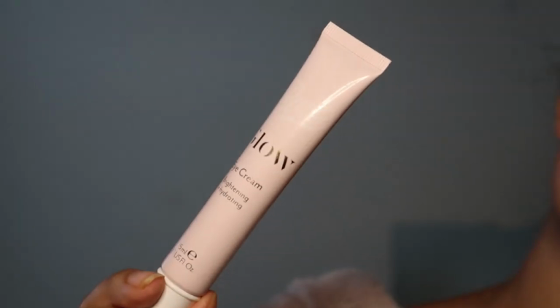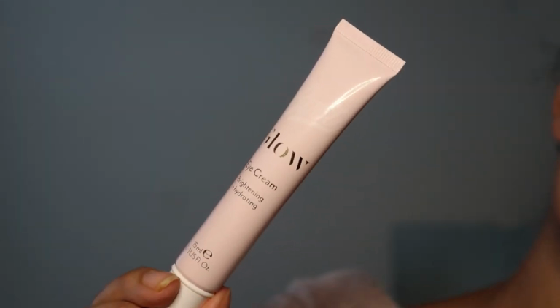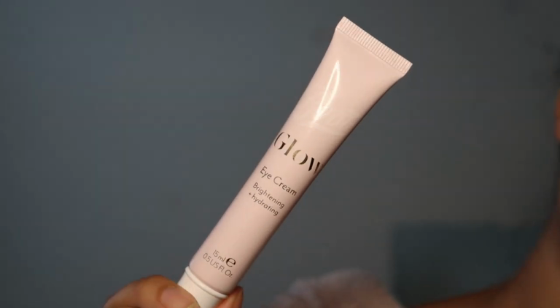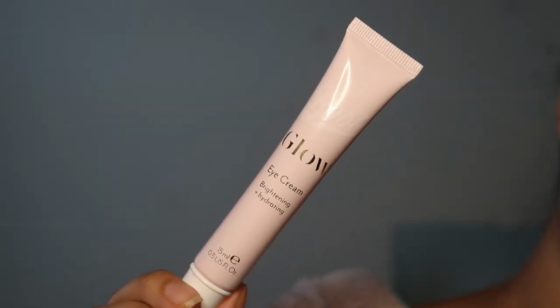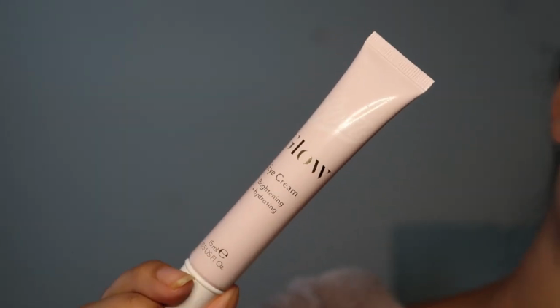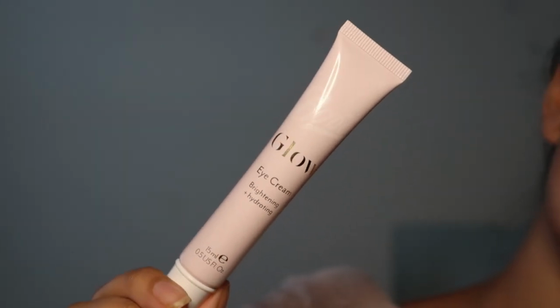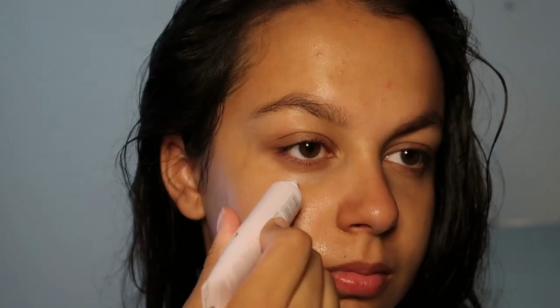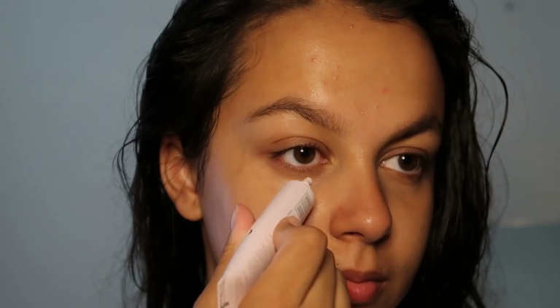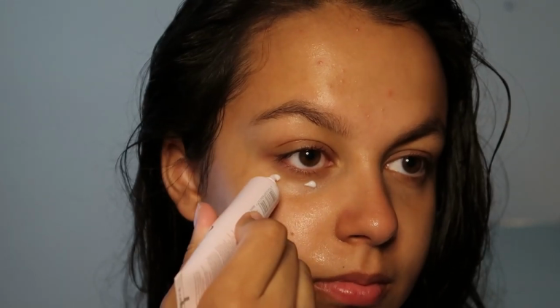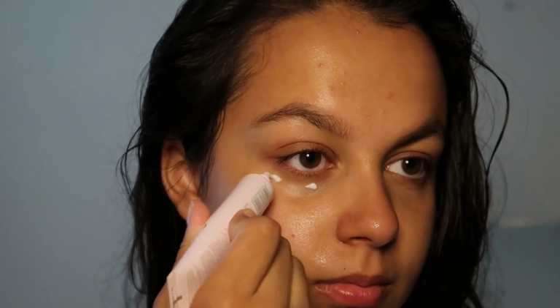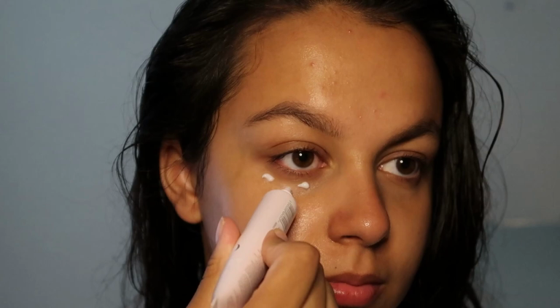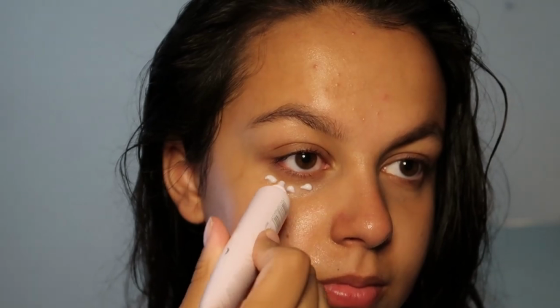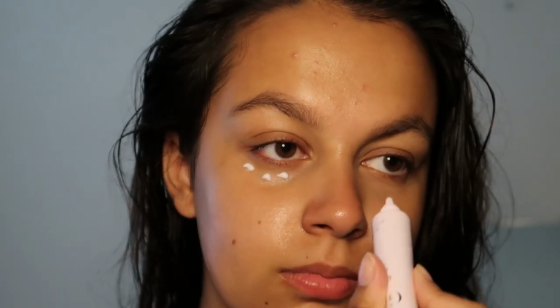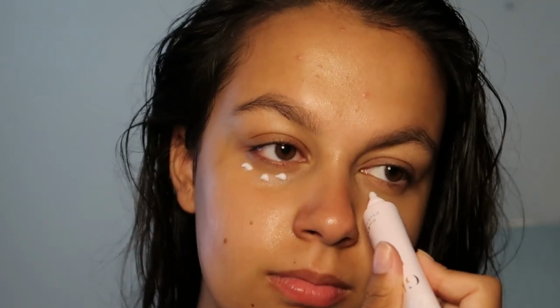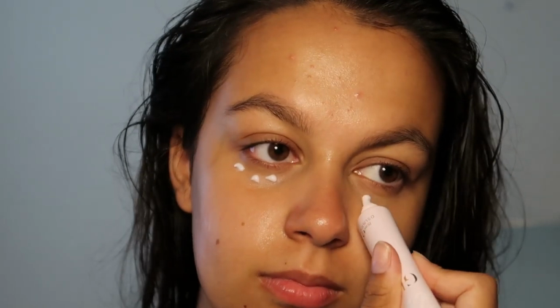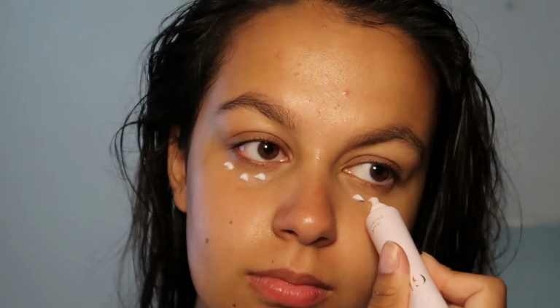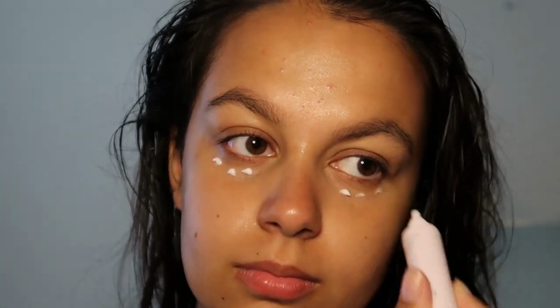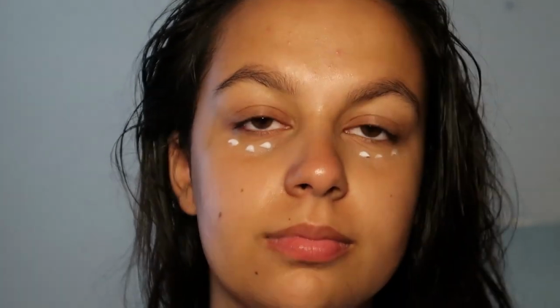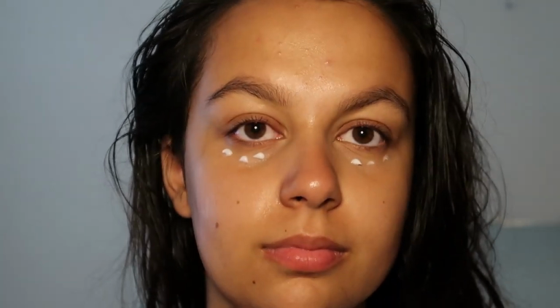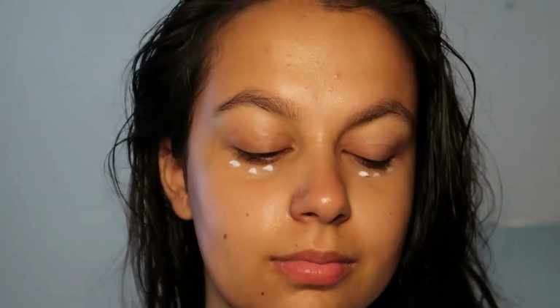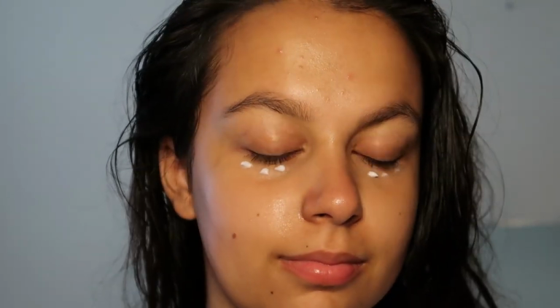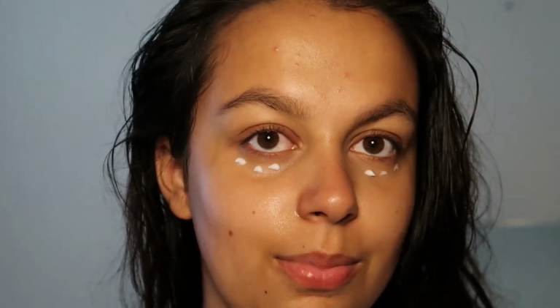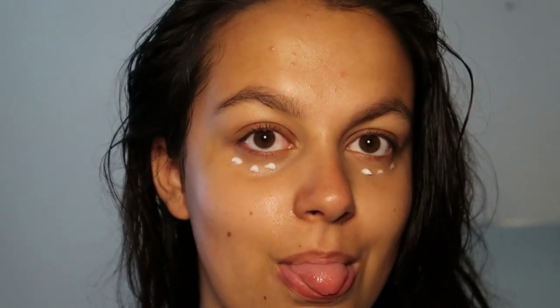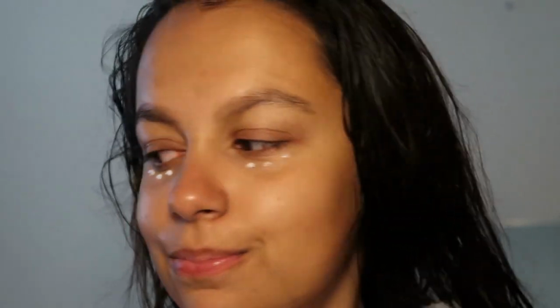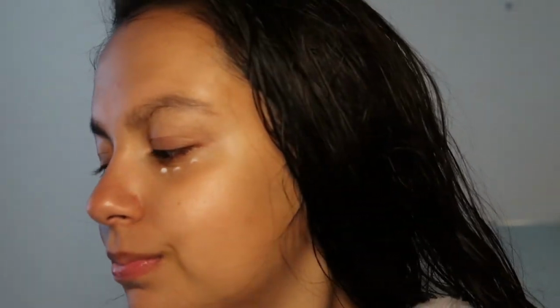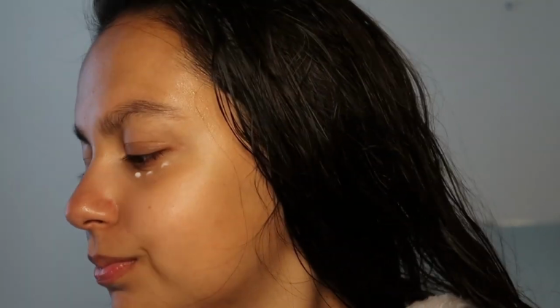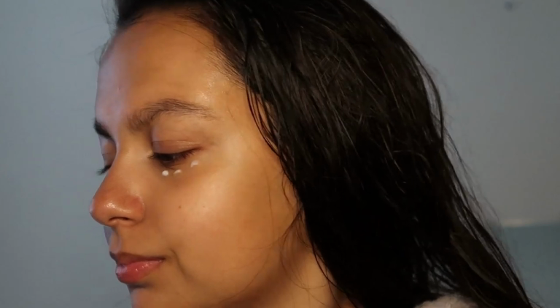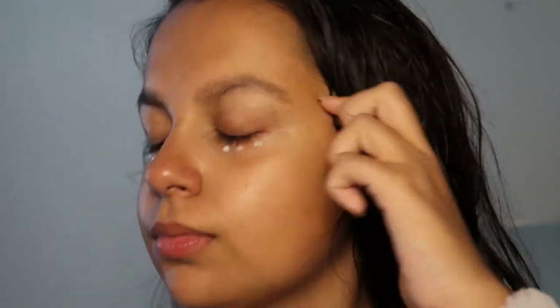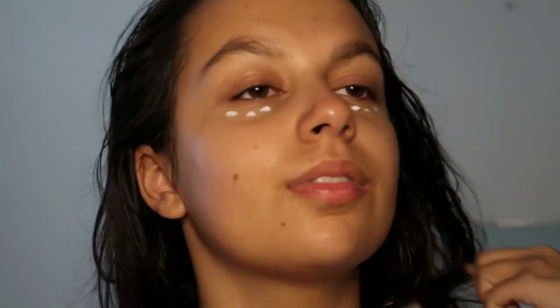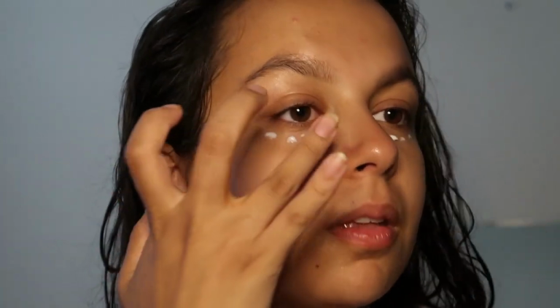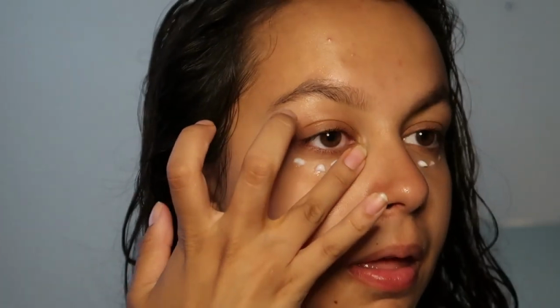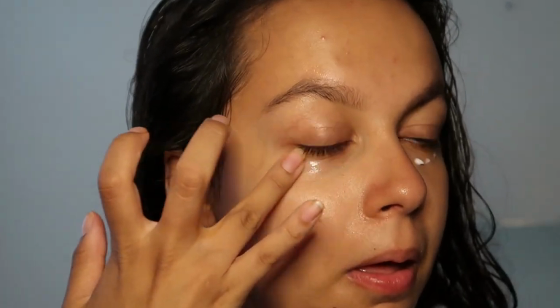Now taking the Boots Glow Eye Cream, I like to pop this on my eyes and then for about 30 seconds to a minute I like to rub it in, just massage it in as well, and it's just very, very relaxing.